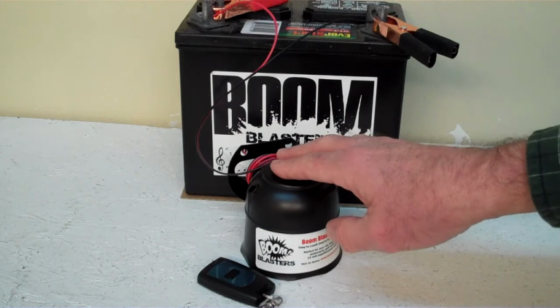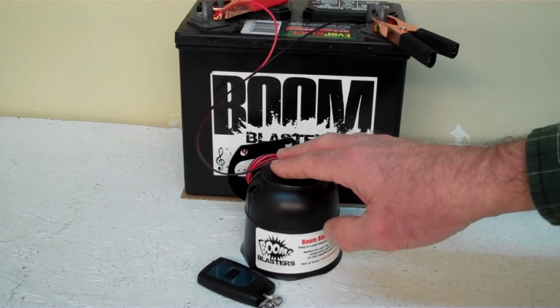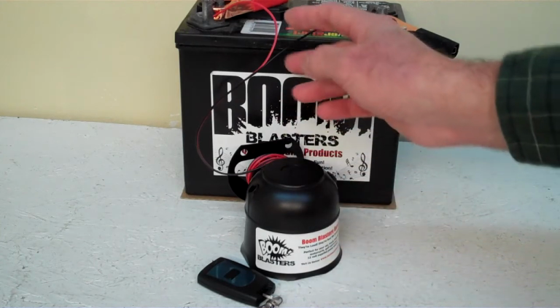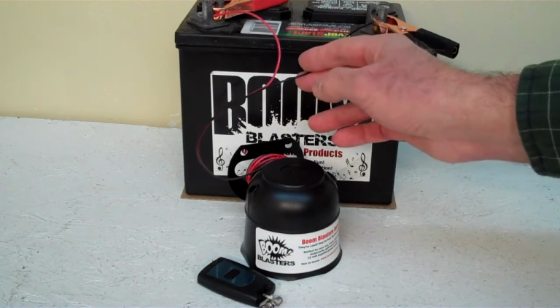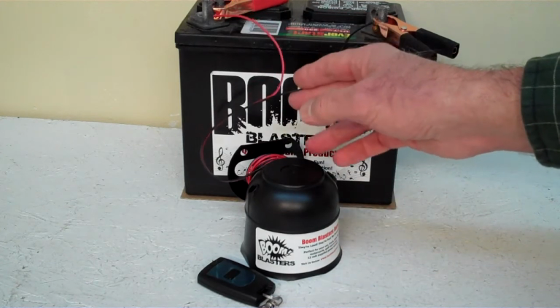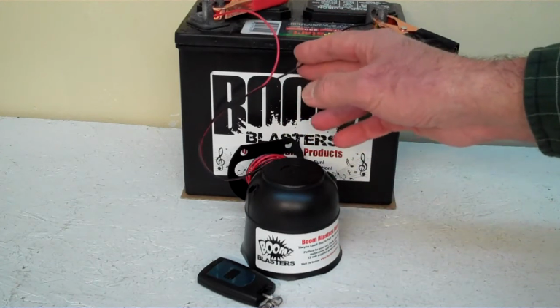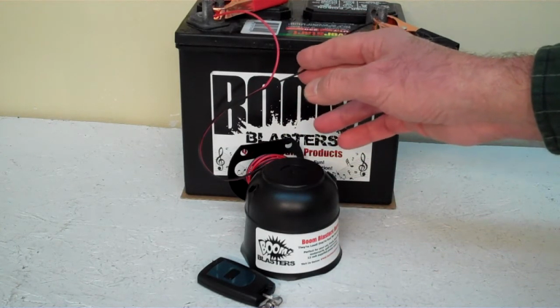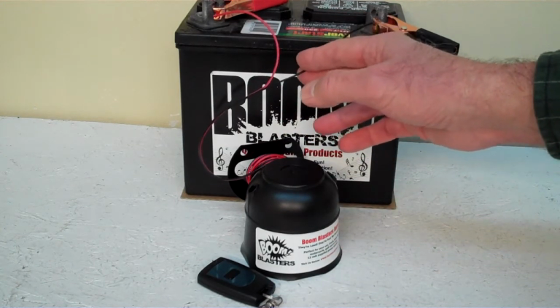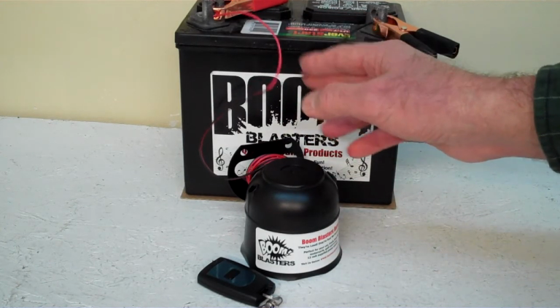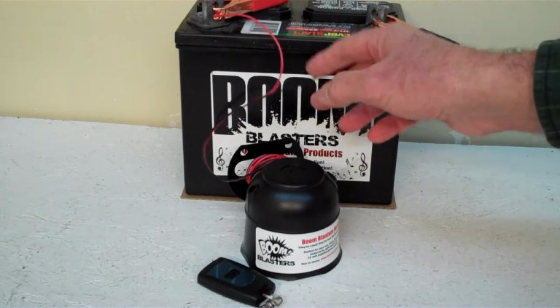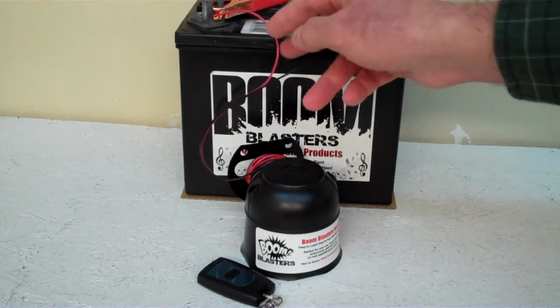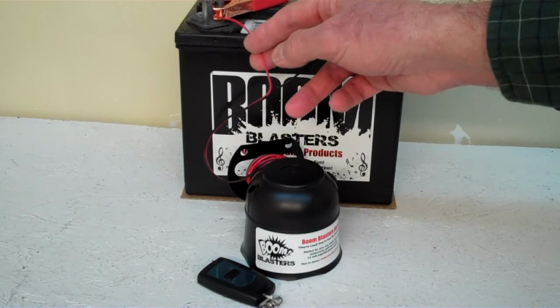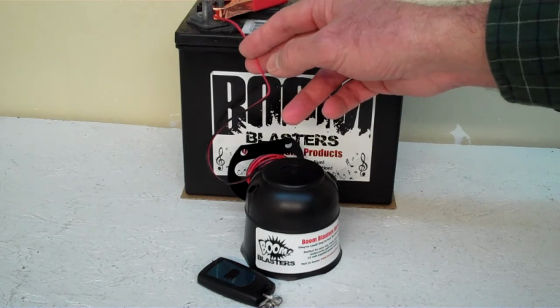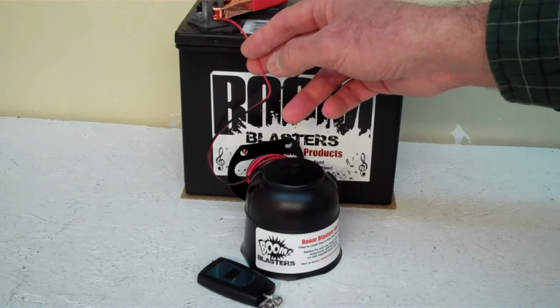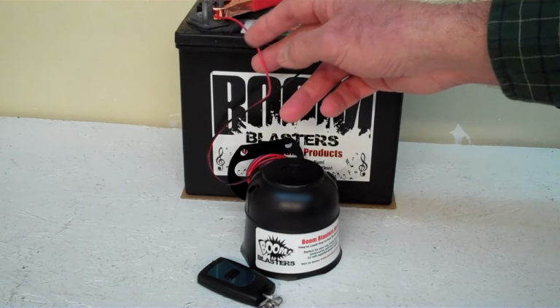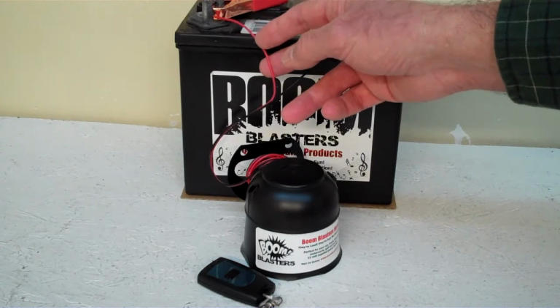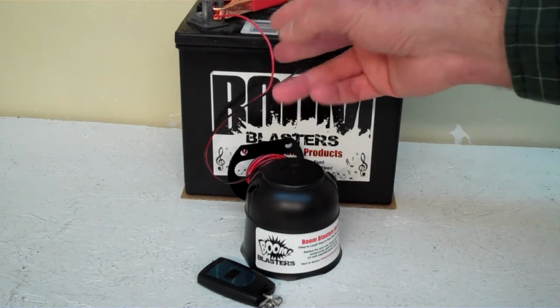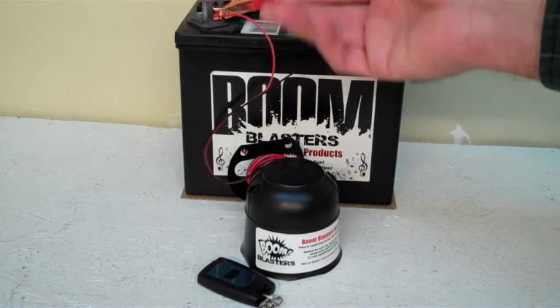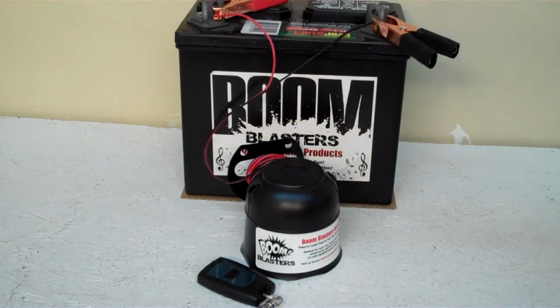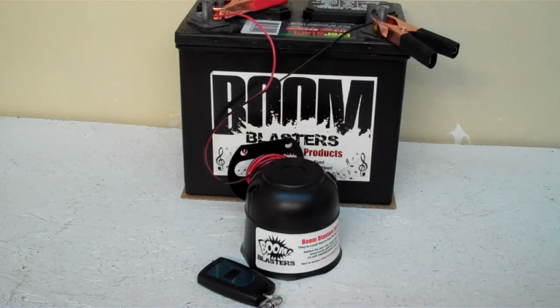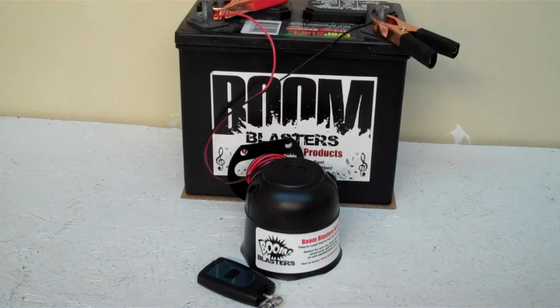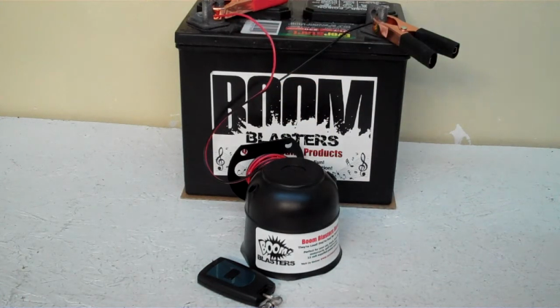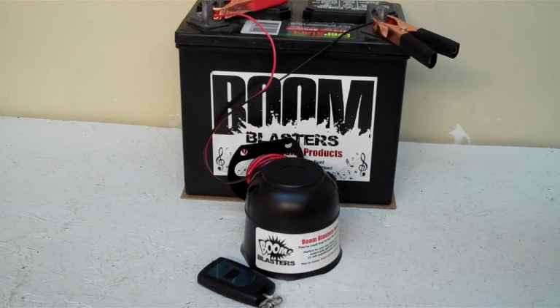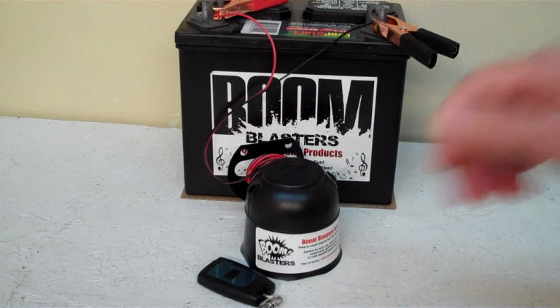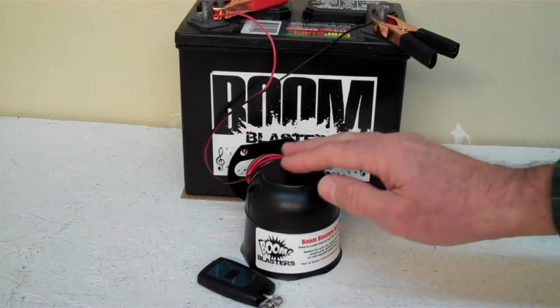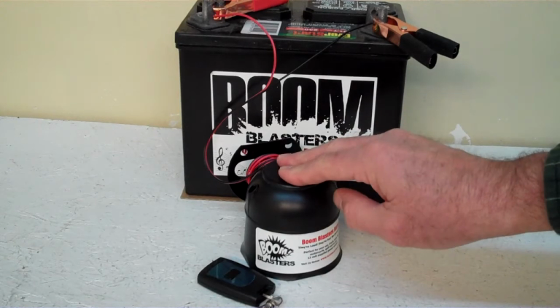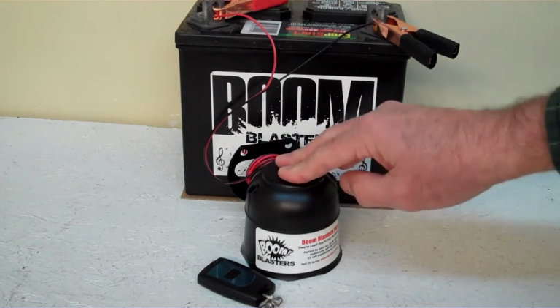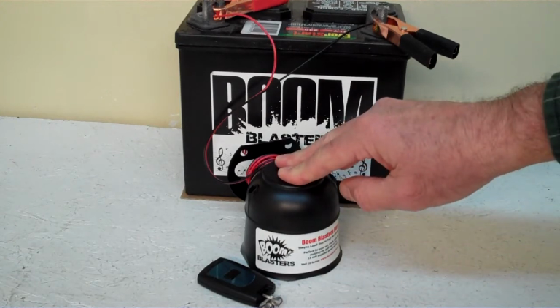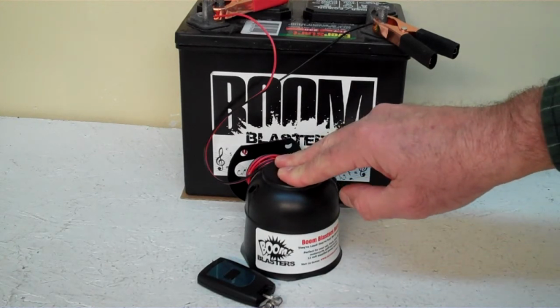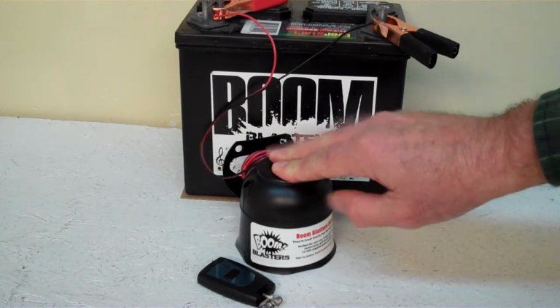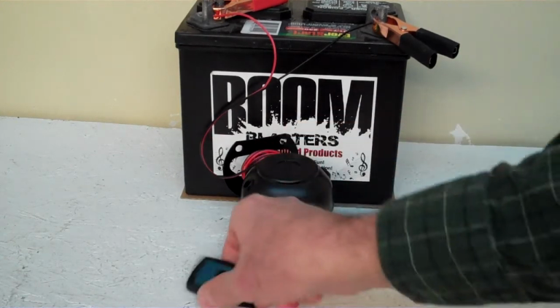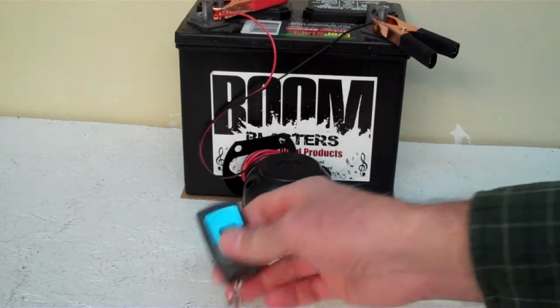Pretty easy to install, guys. Black wire goes to a ground — could be your battery or wherever you have a ground source. Red wire goes to a 12 volt power source — could be your battery, fuse, or wherever you have a 12 volt power source. So this is our Mallard Duck Hale Call Wireless Car Horn.